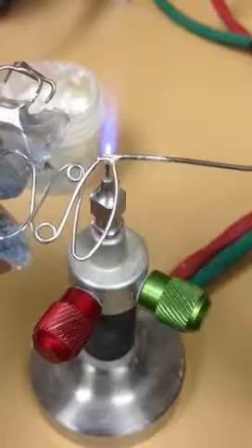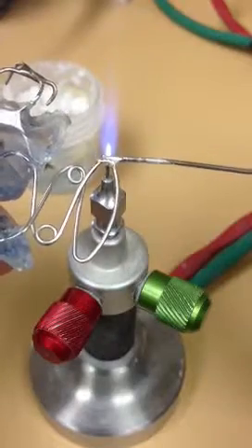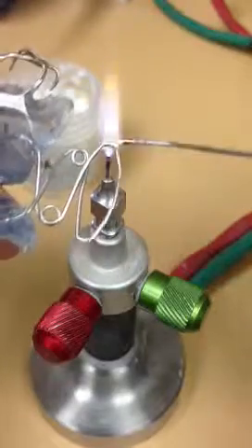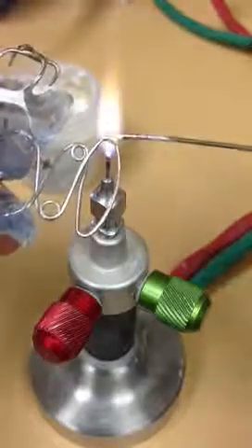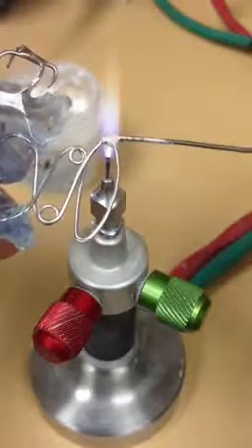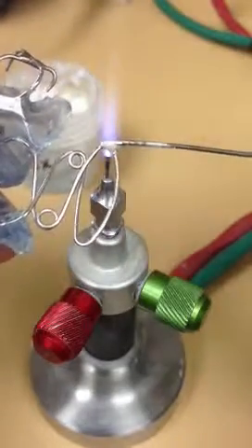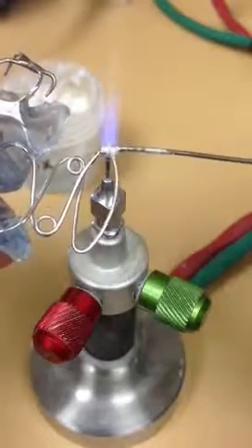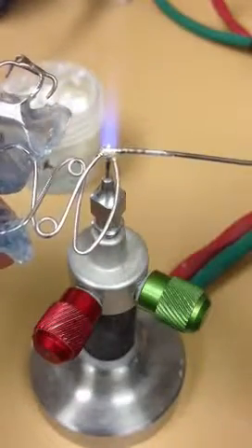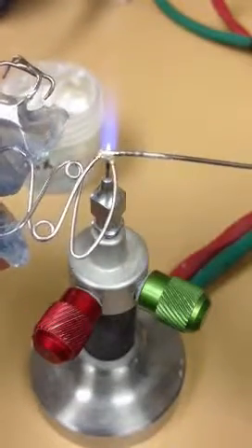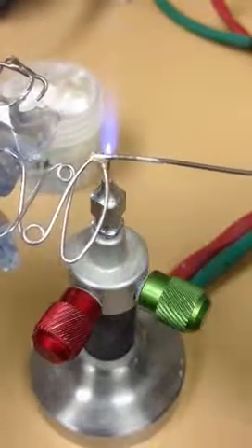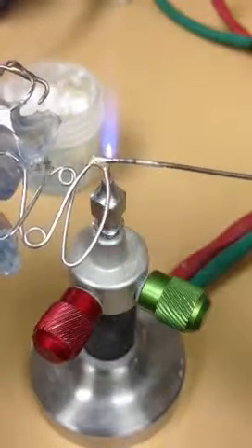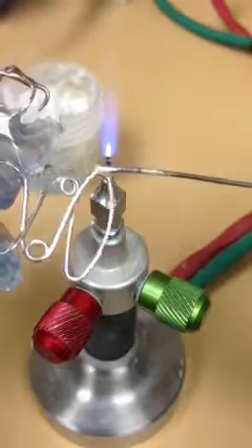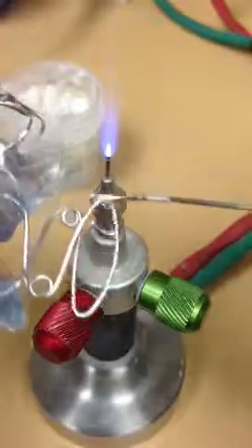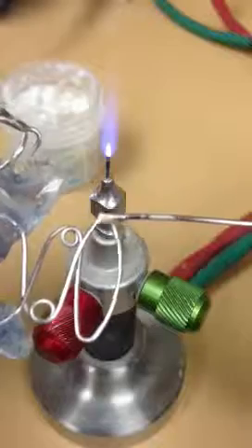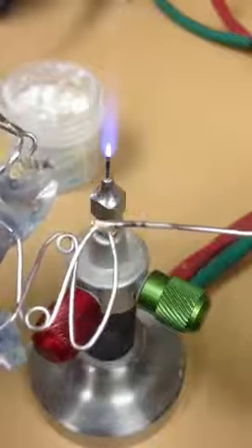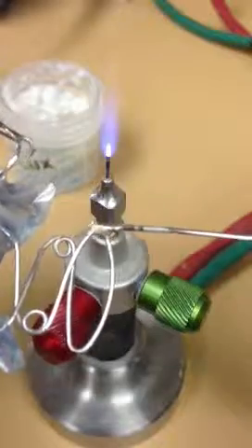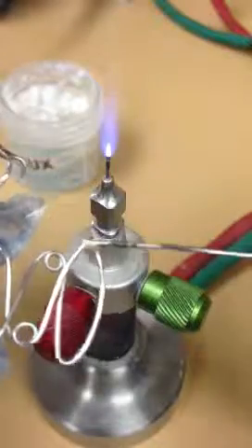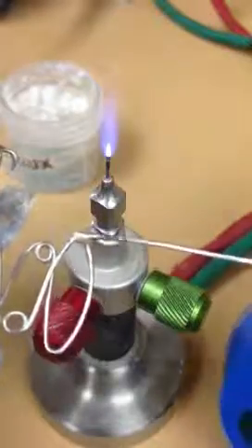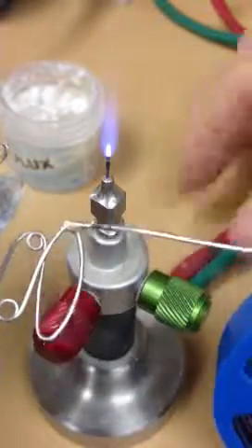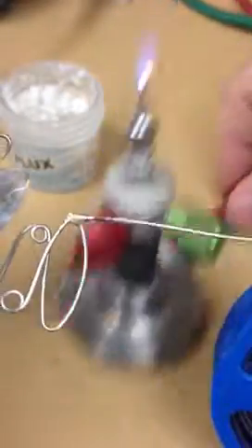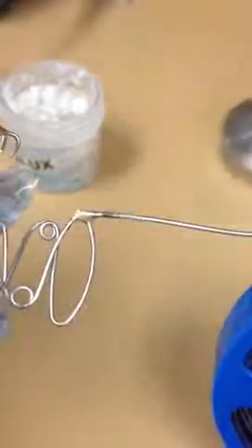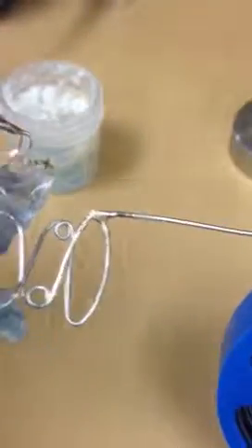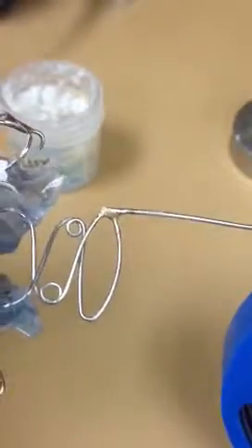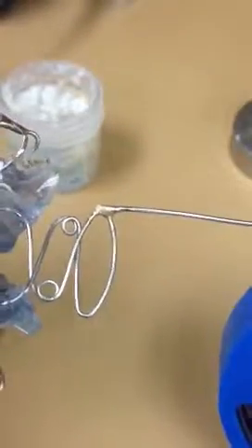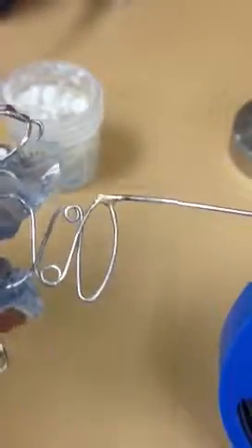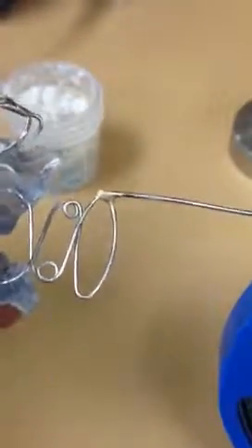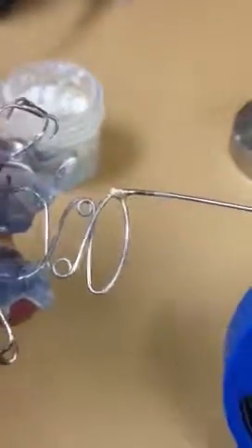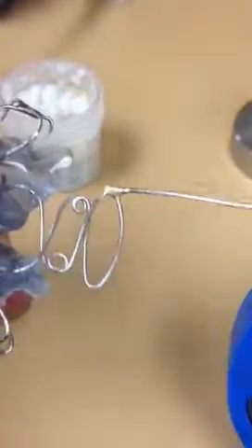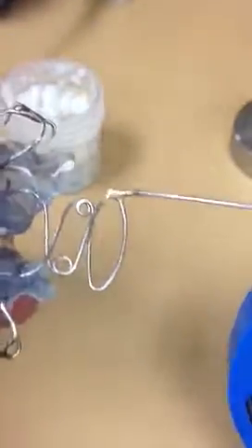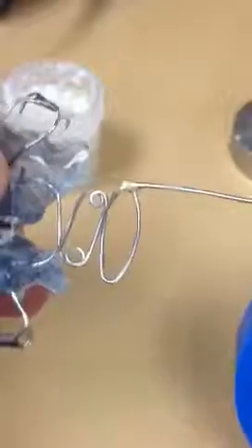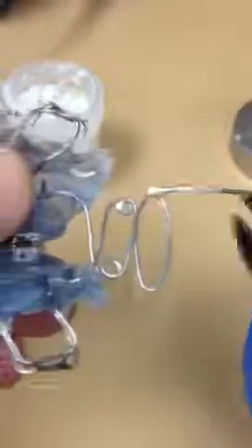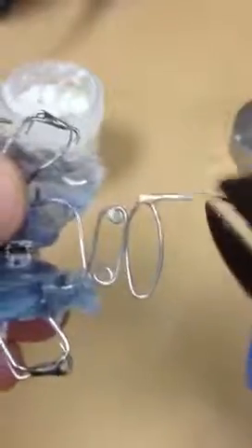I'm not very coordinated doing this under the camera here, but that's basically it. Then all you have to do is cool it and cut the wire to the length you want.